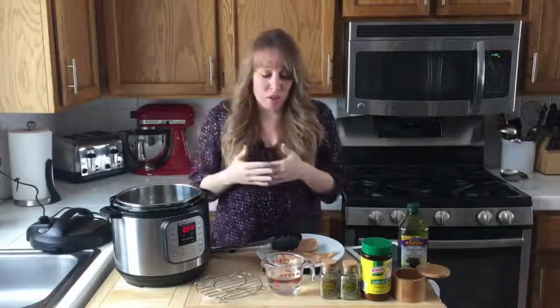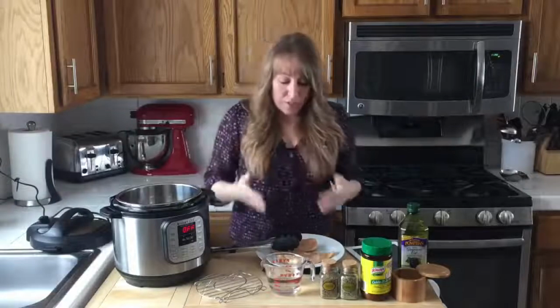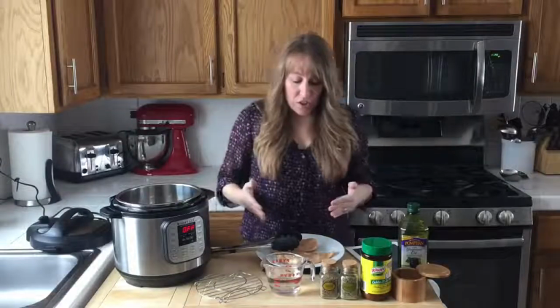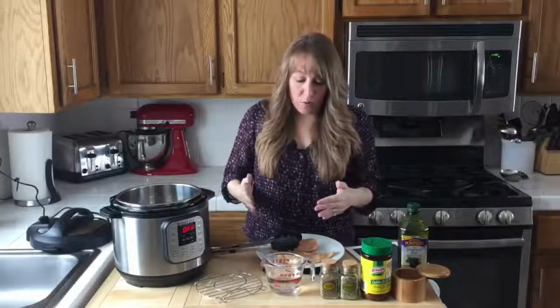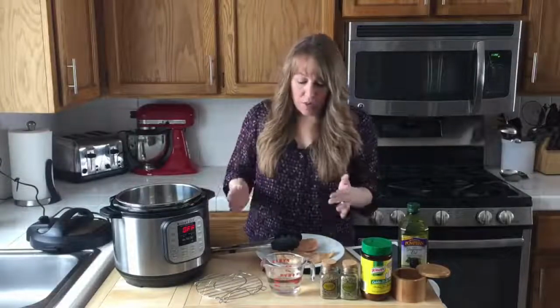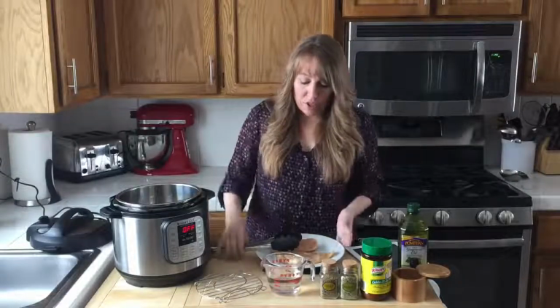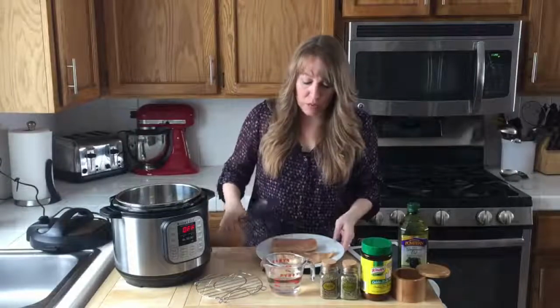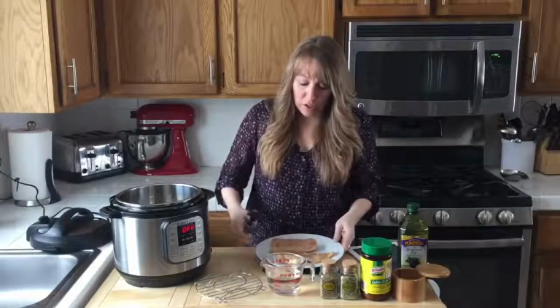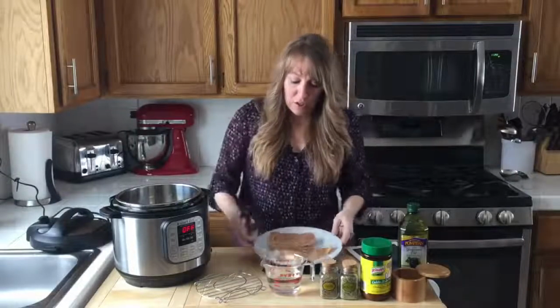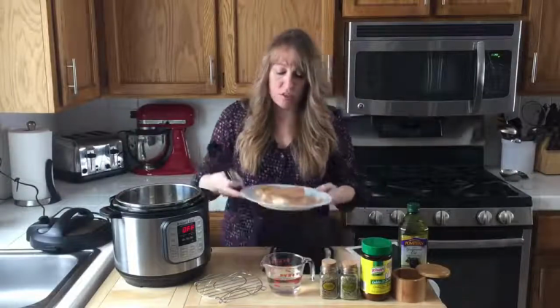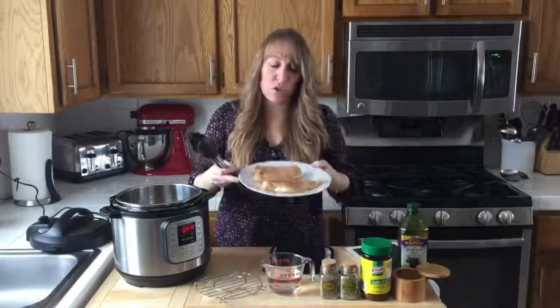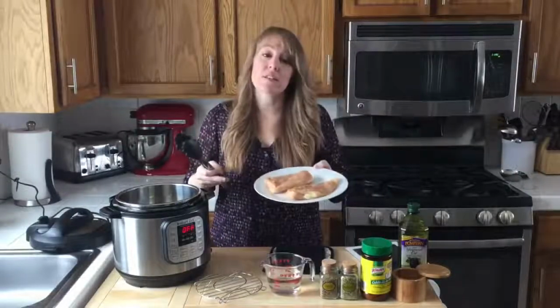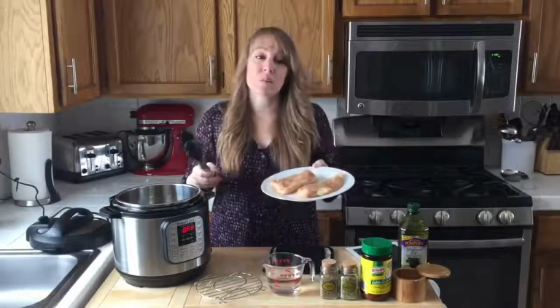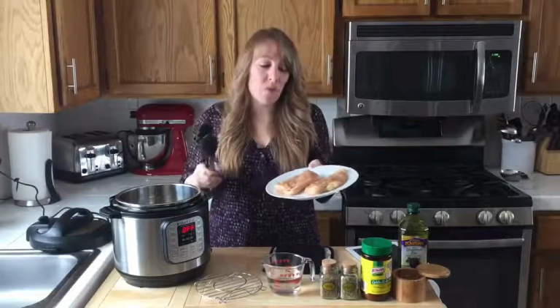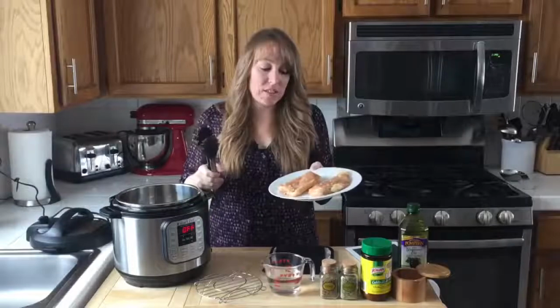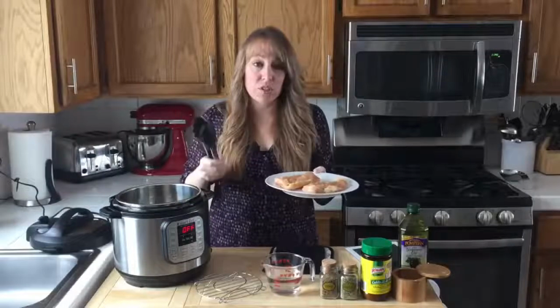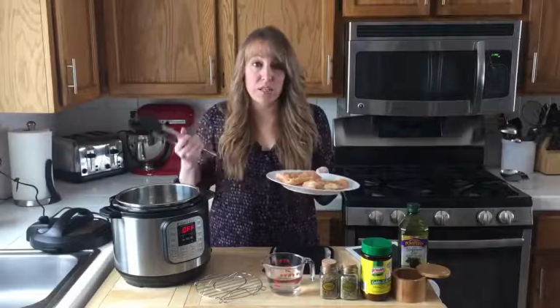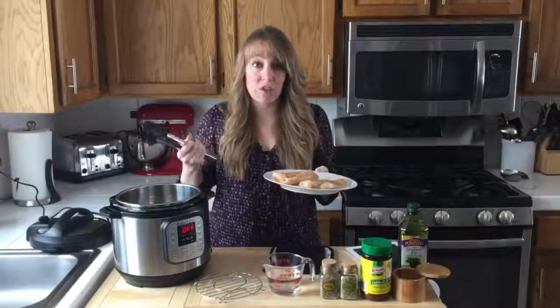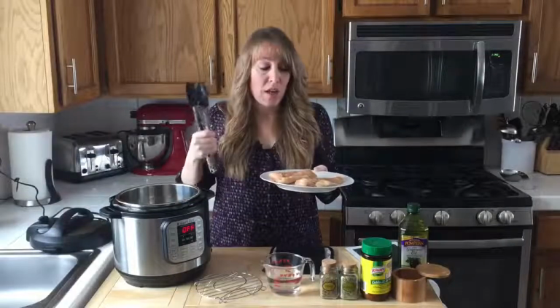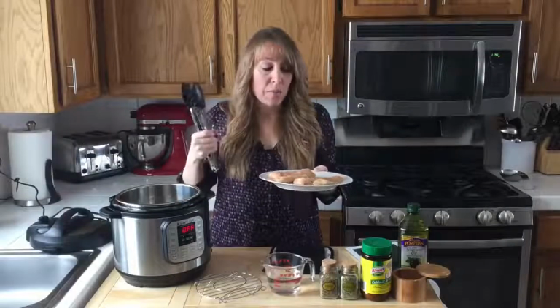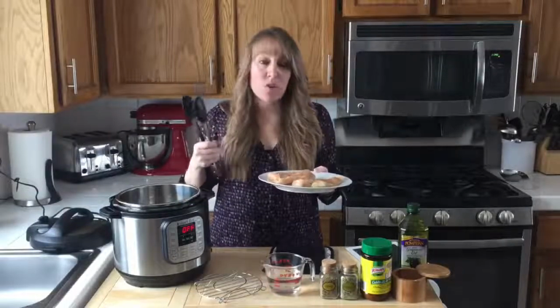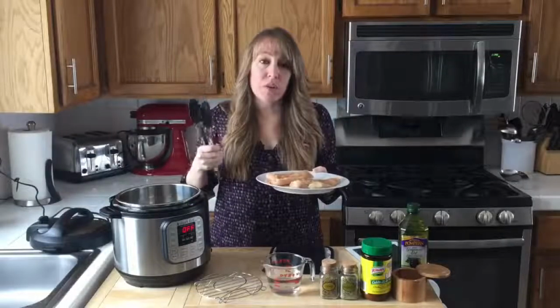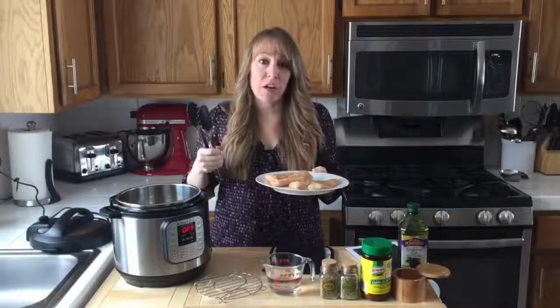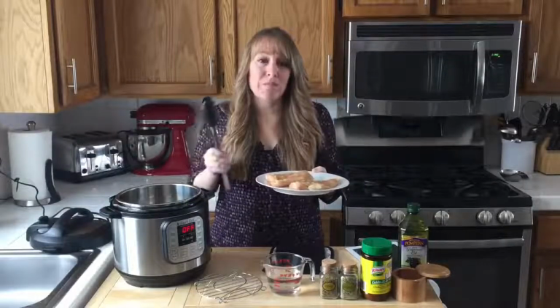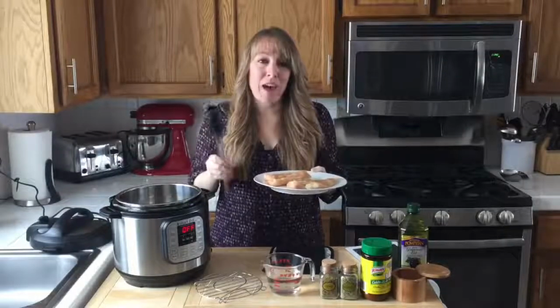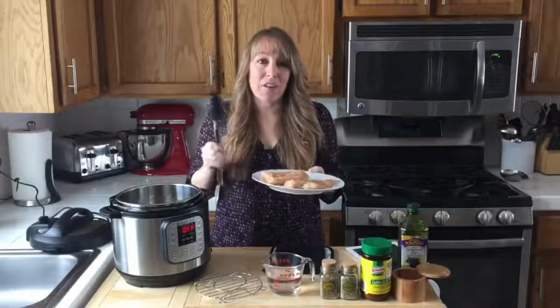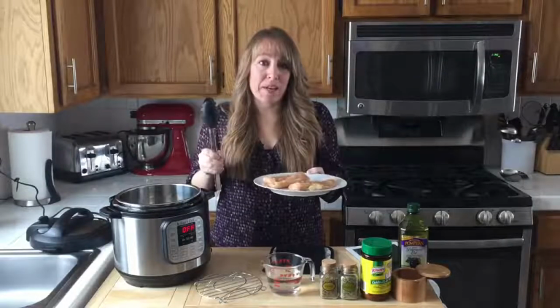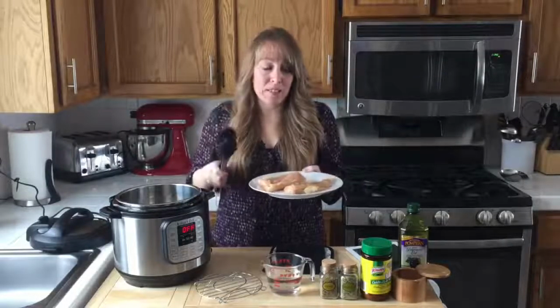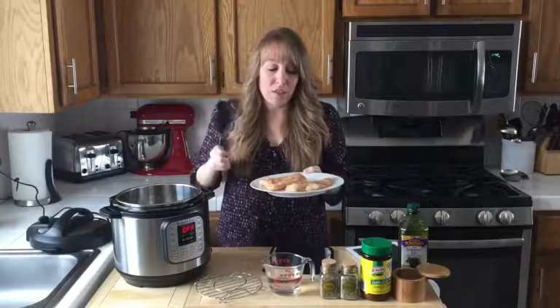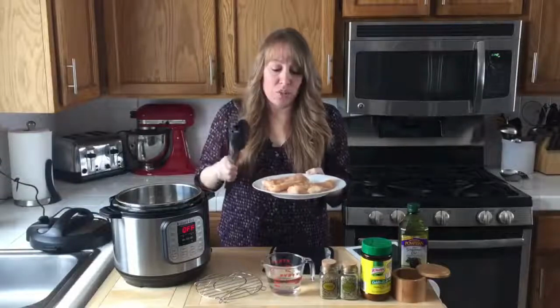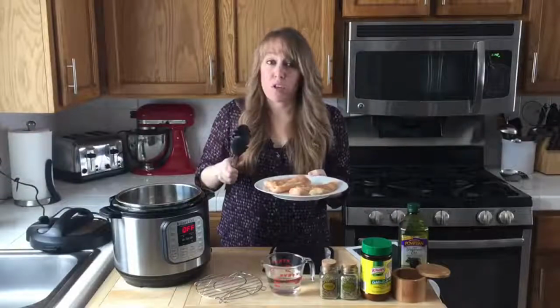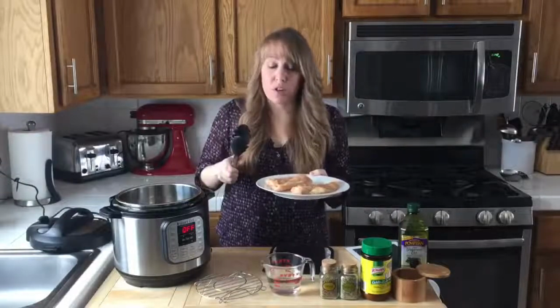I'm going to start out with just two regular chicken breasts — they're about four to six ounces each. If yours are any bigger, I would maybe add another minute to the cook time.